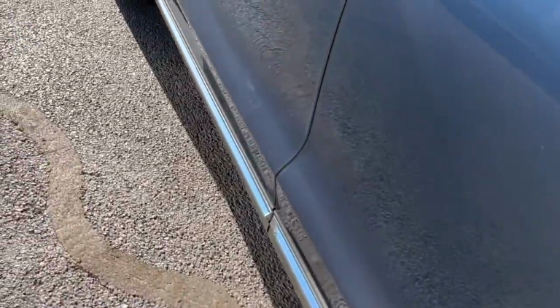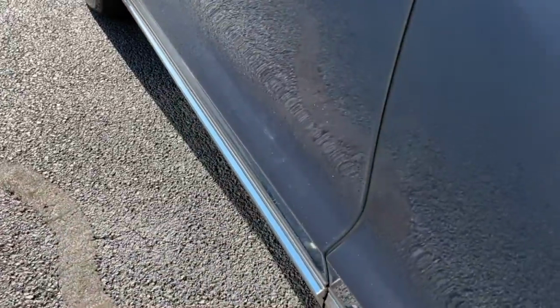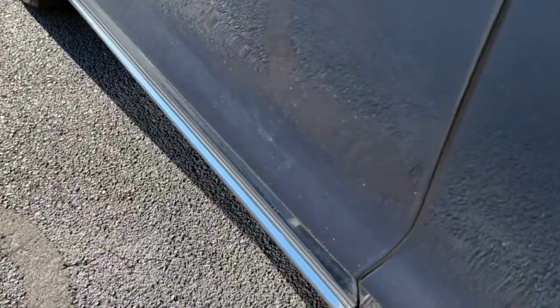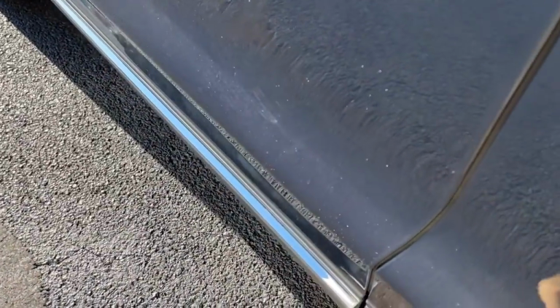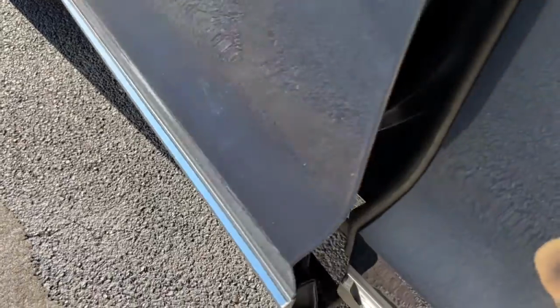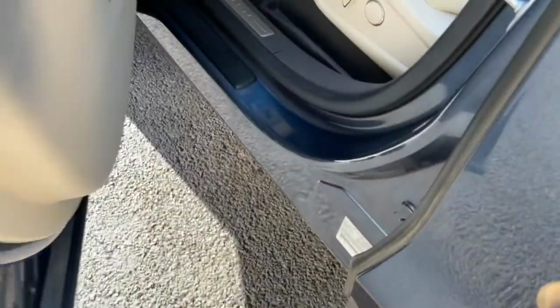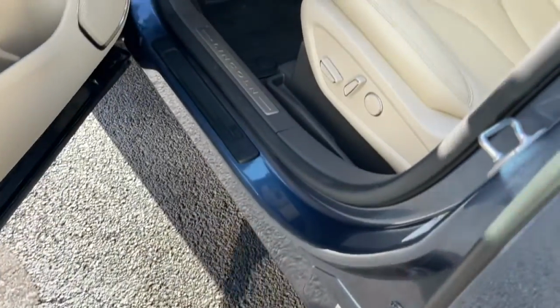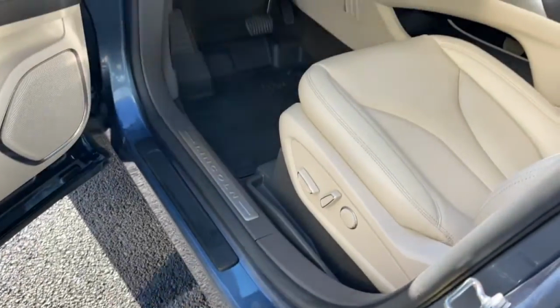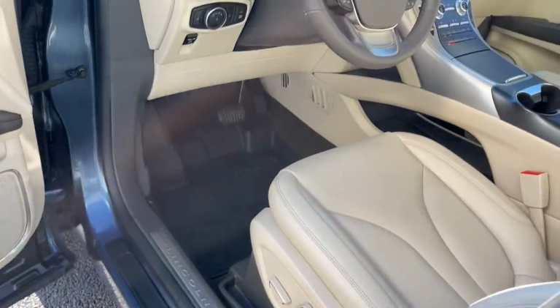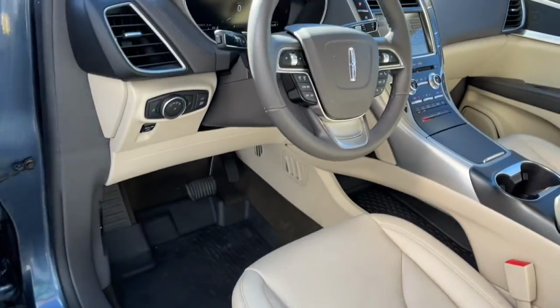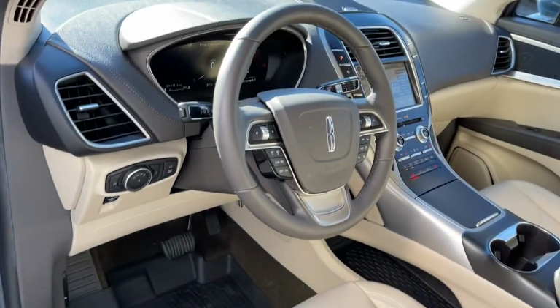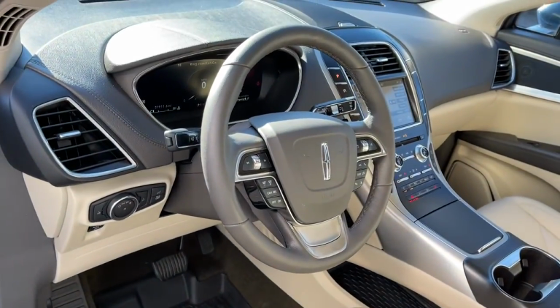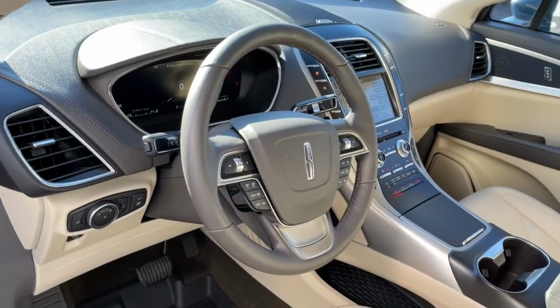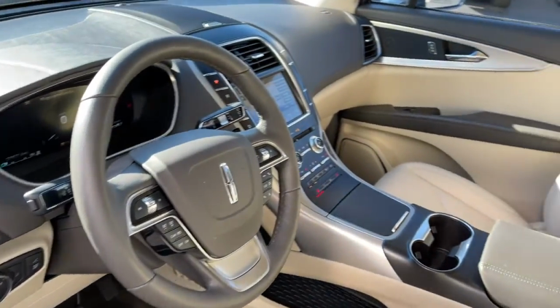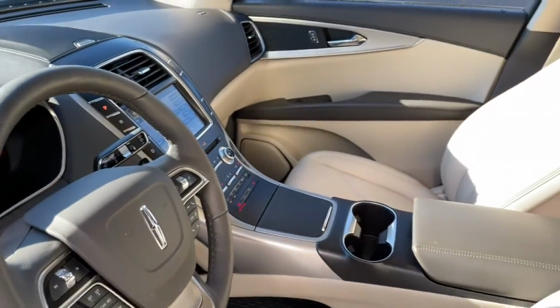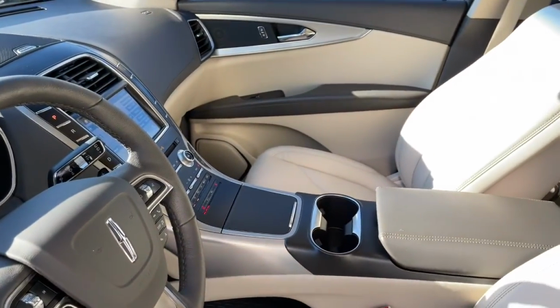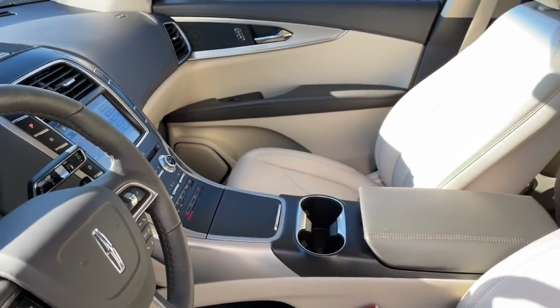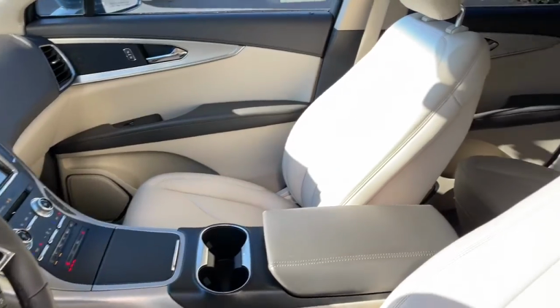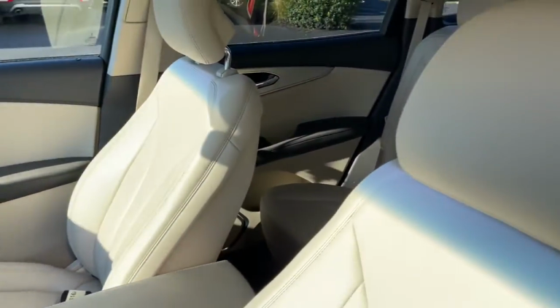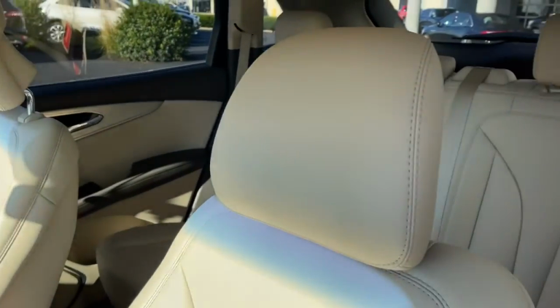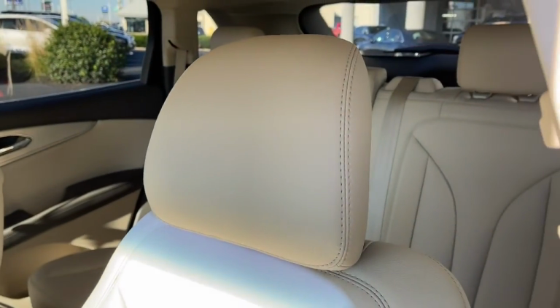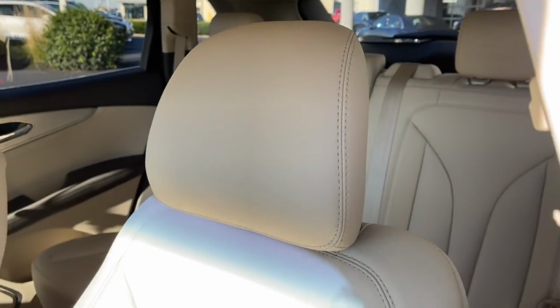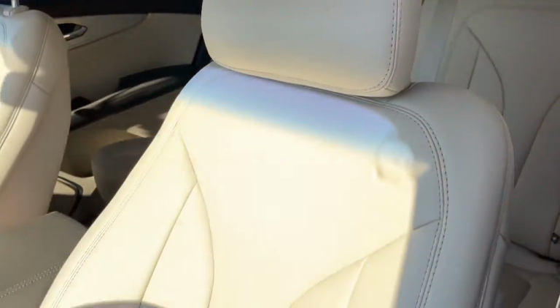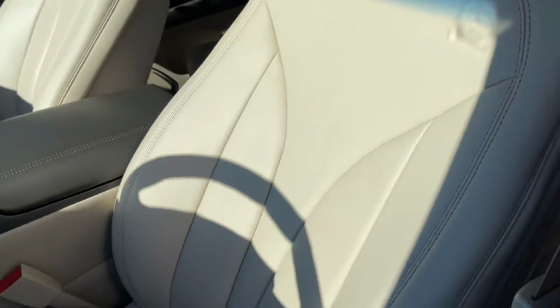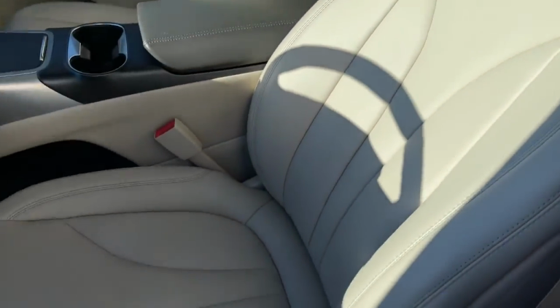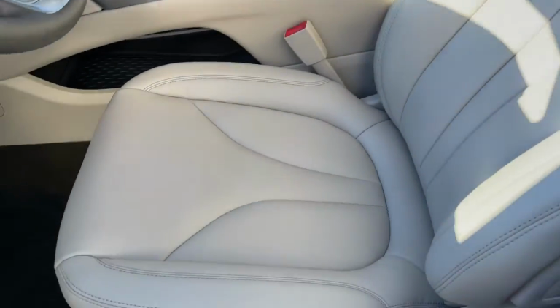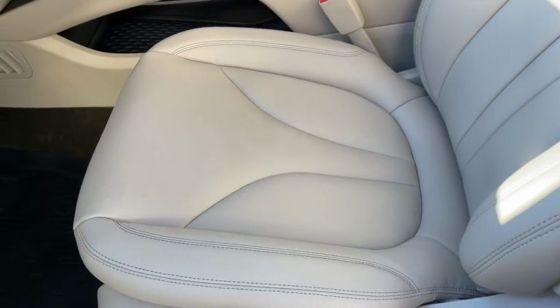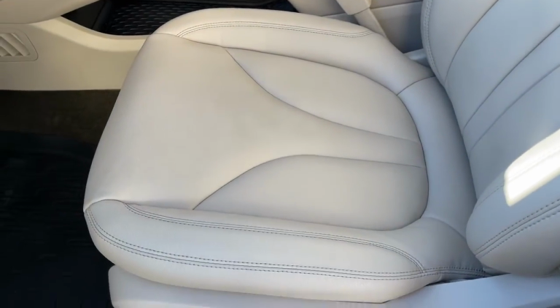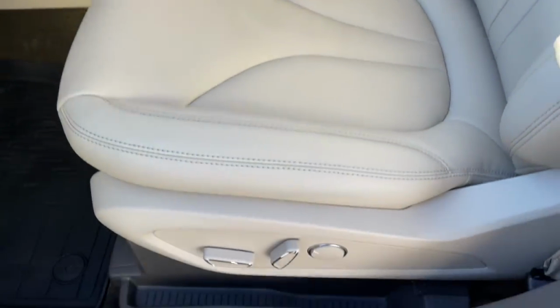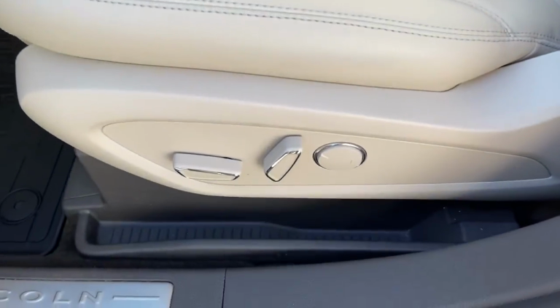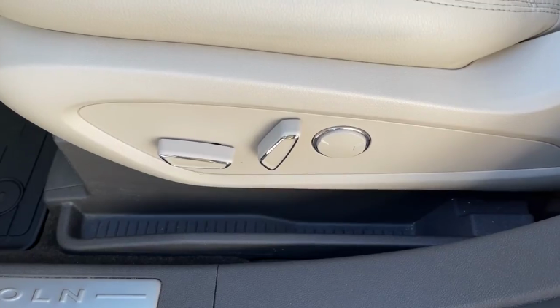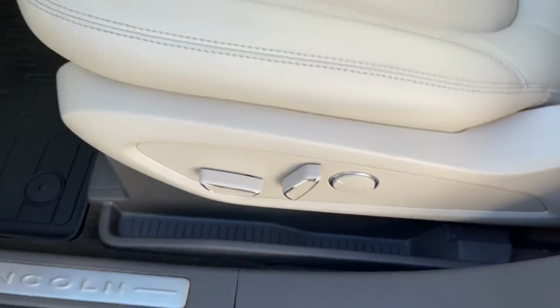Keyless entry, backup camera, lane keeping assist, satellite radio, keyless start, remote engine start, power passenger seat, power lift gate, heated mirrors, Wi-Fi hotspot.